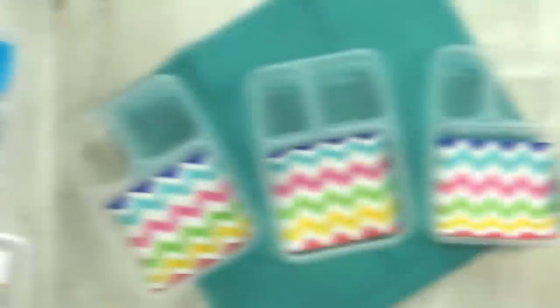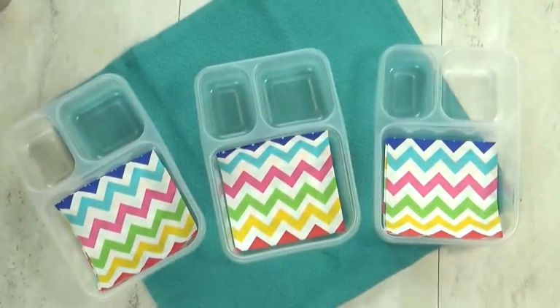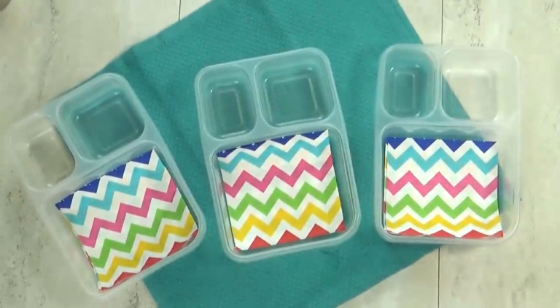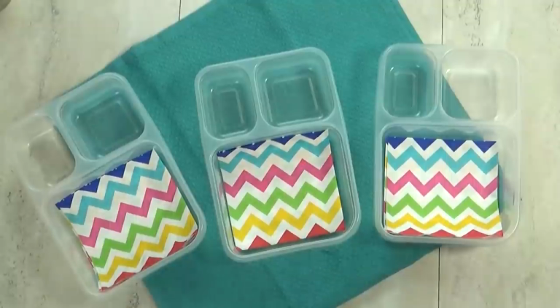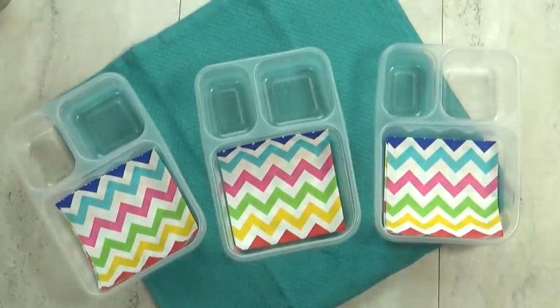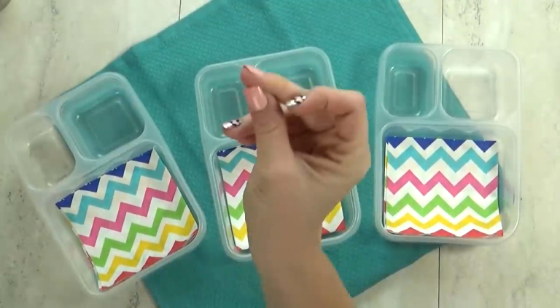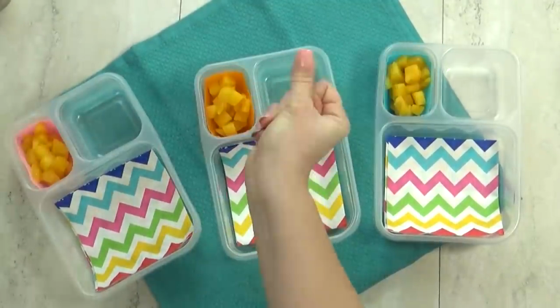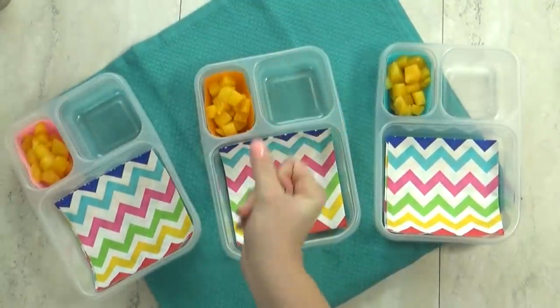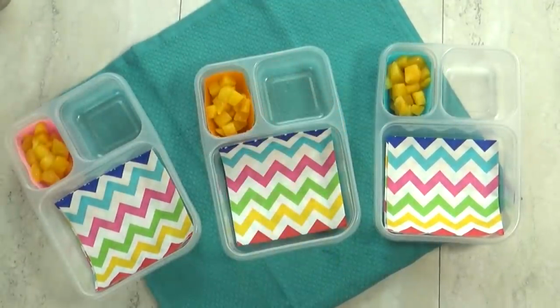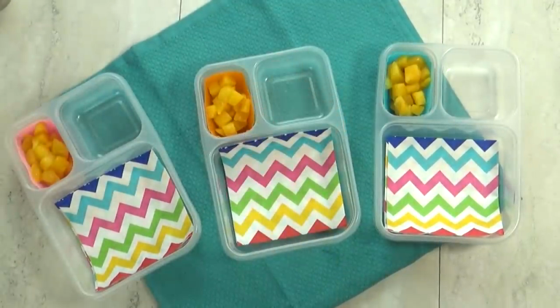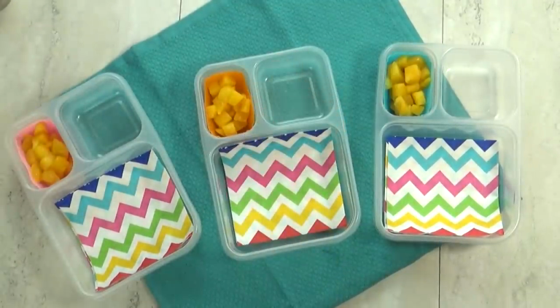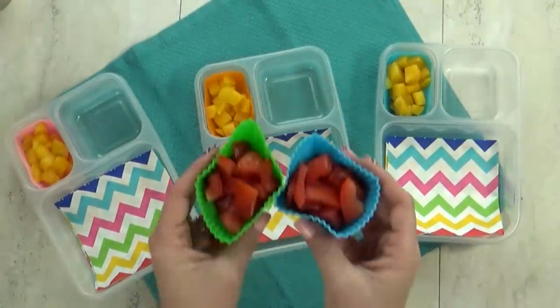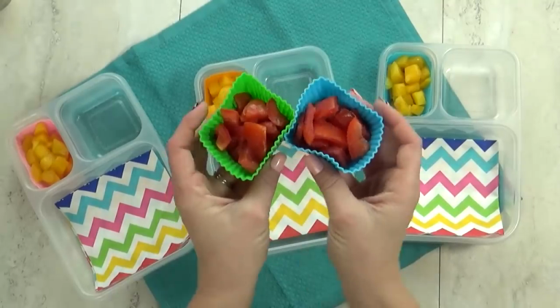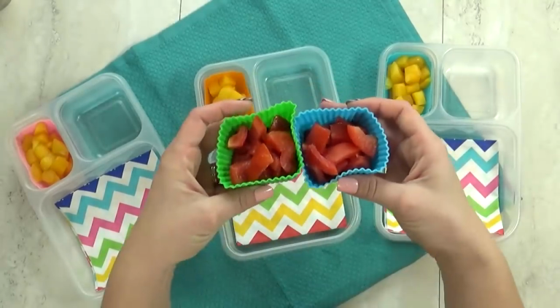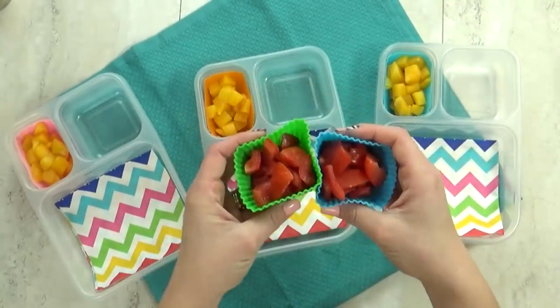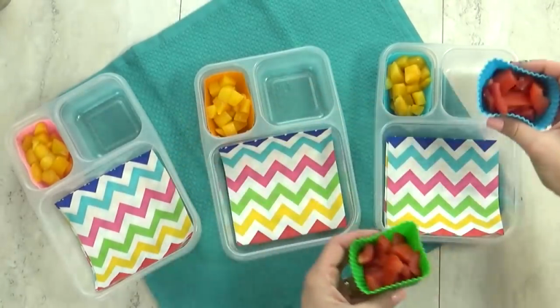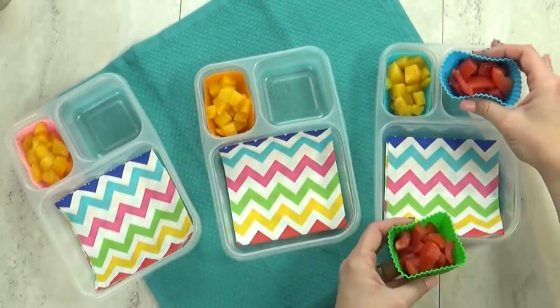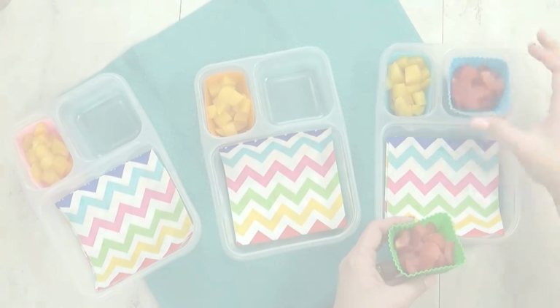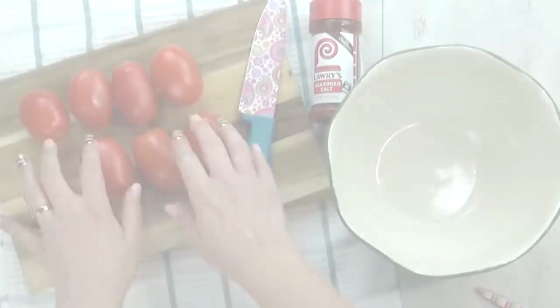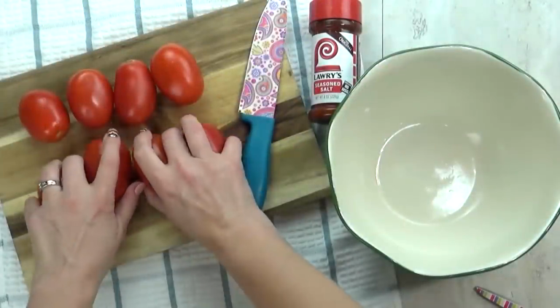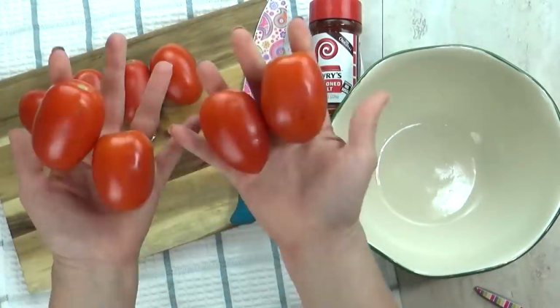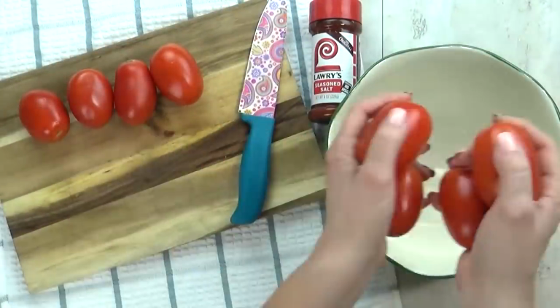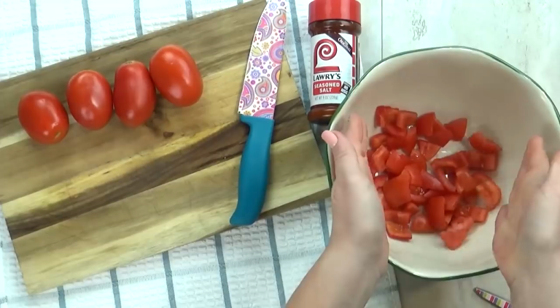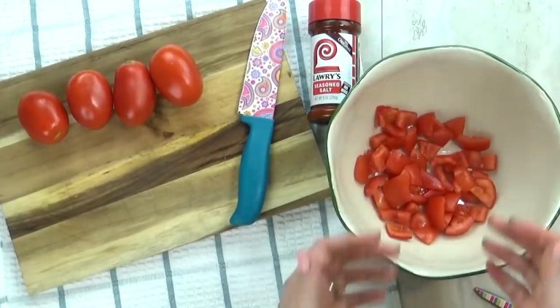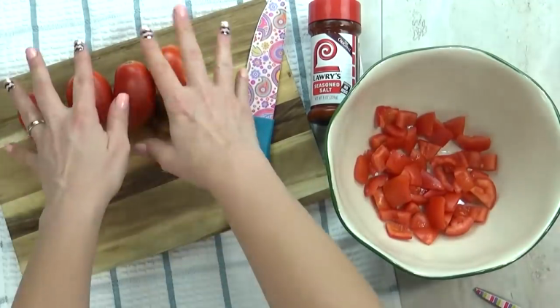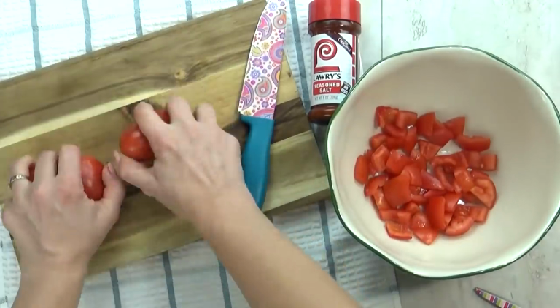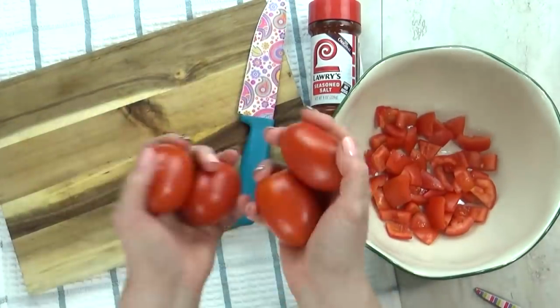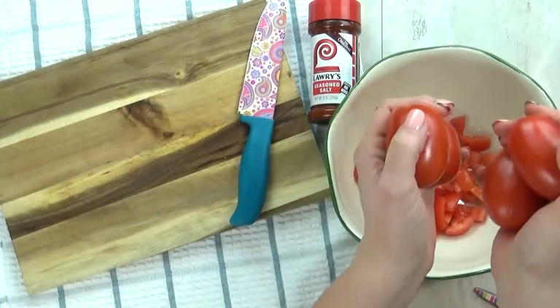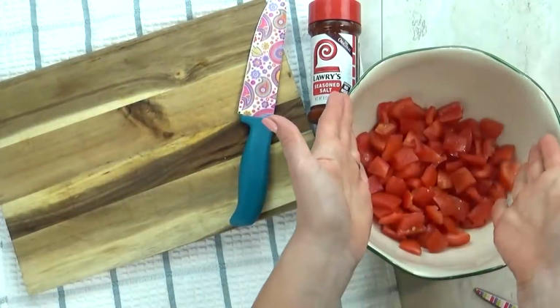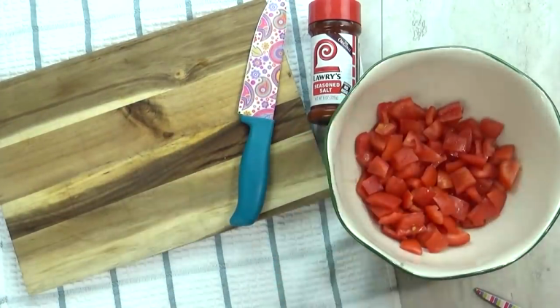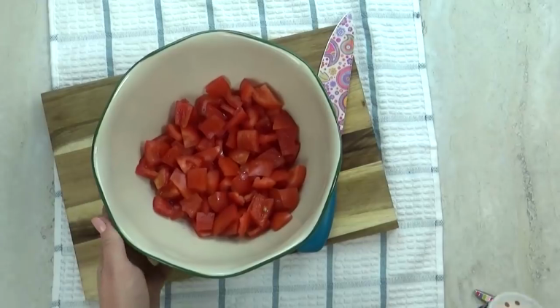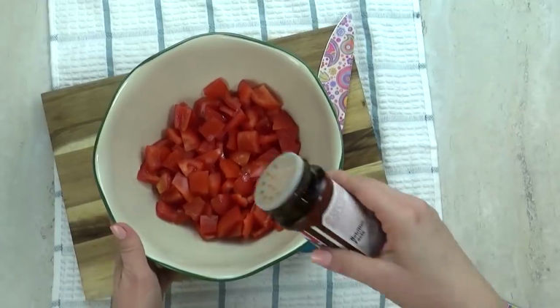Next up we have Jordan's lunch. I'm gonna start by adding some sliced up peaches, and then some seasoned tomatoes — just chopped up tomatoes with salt, pepper, and a little bit of seasoning salt. Definitely something new for us; I'm hoping my kids will like it.